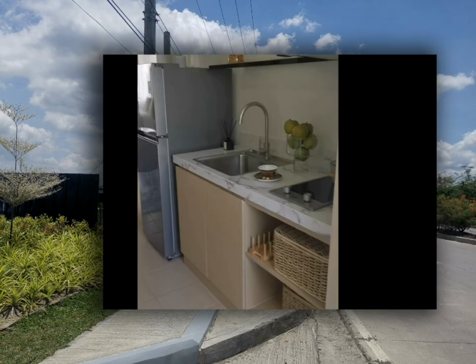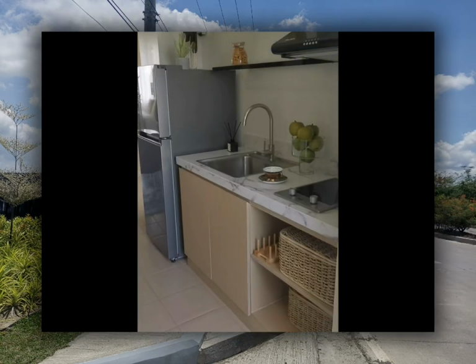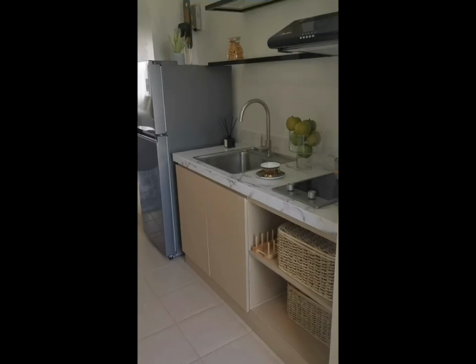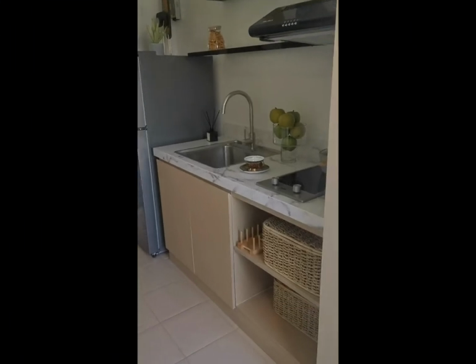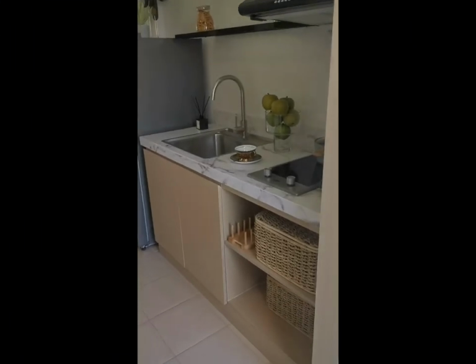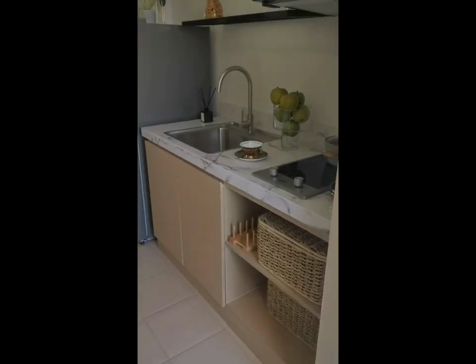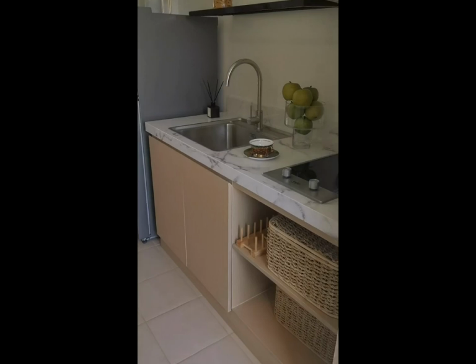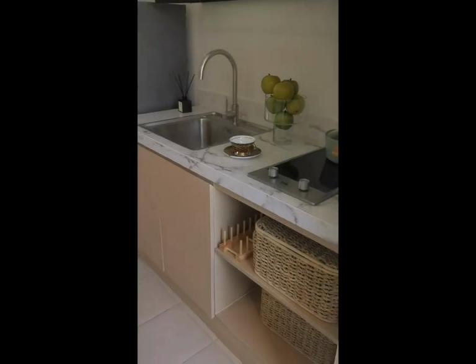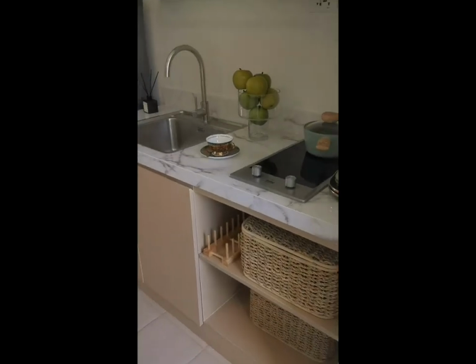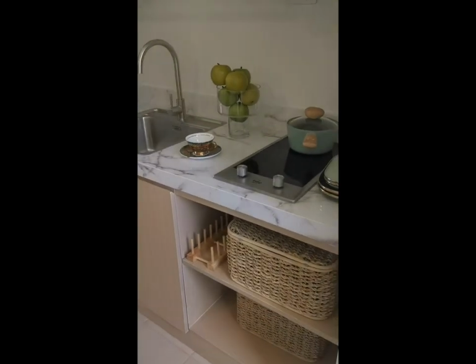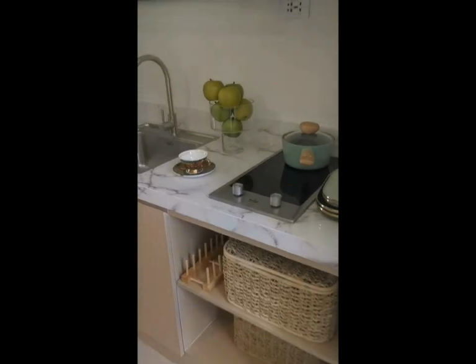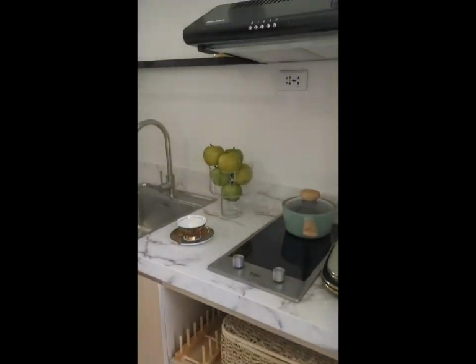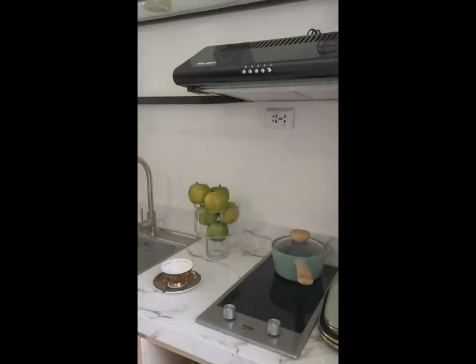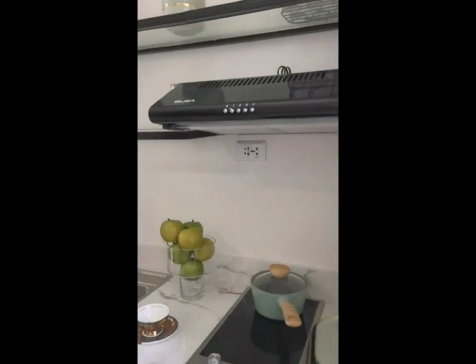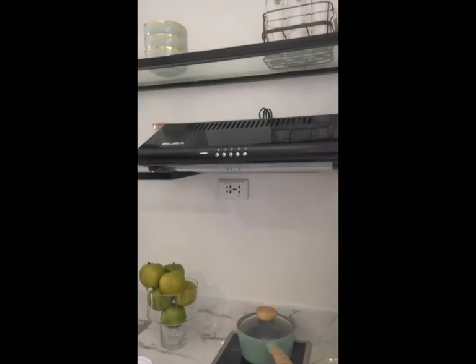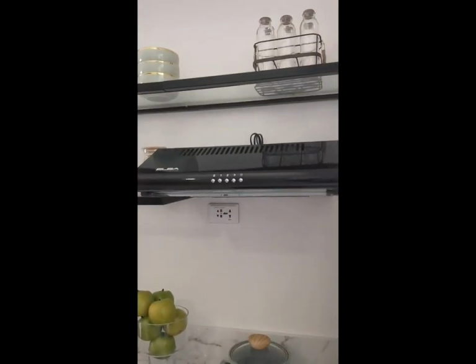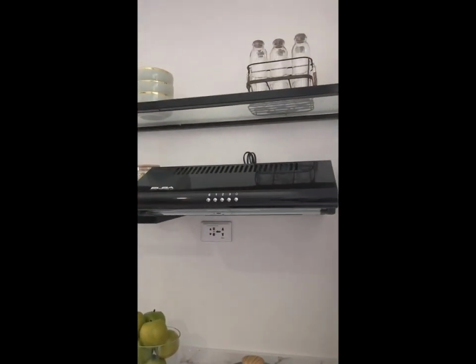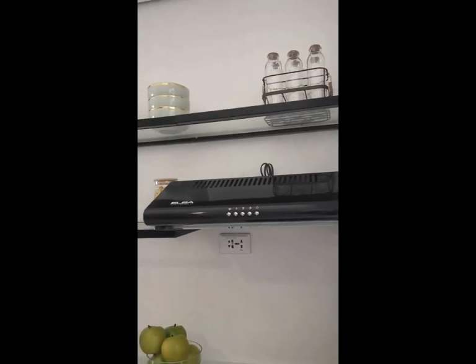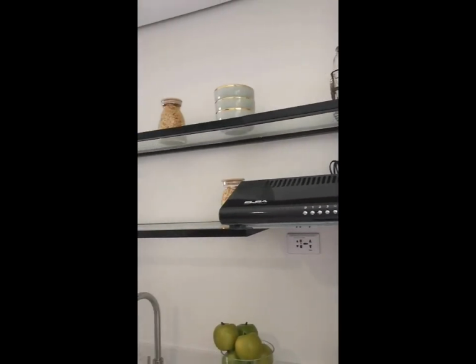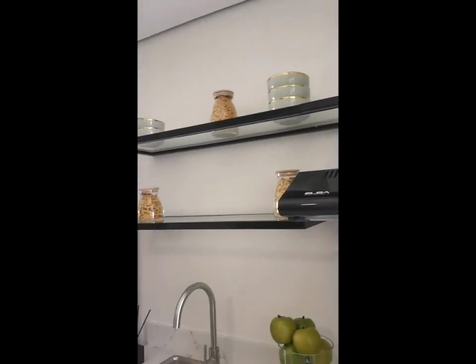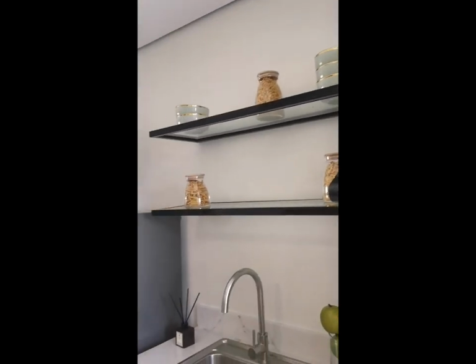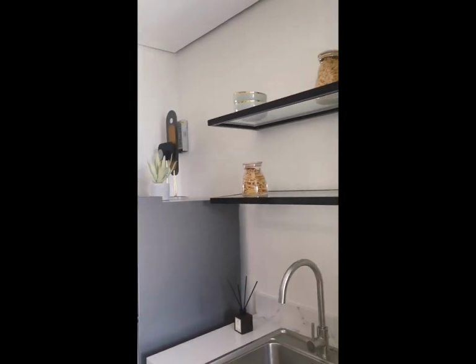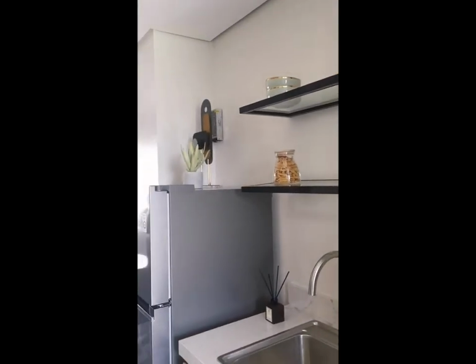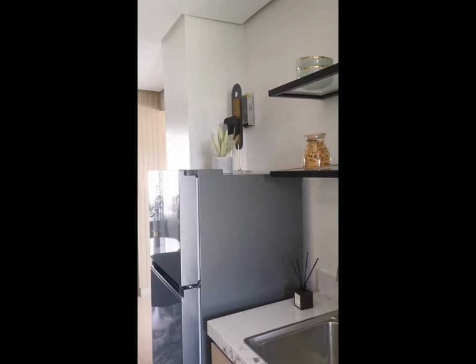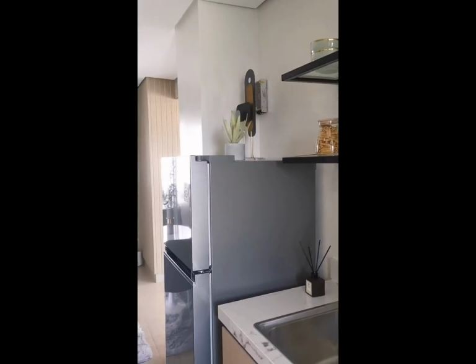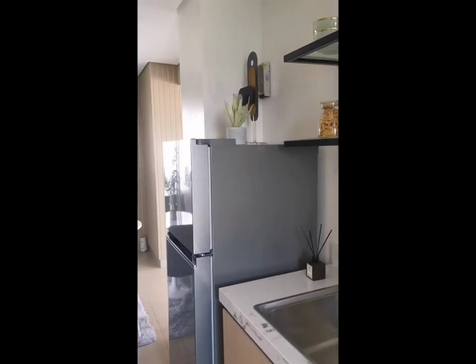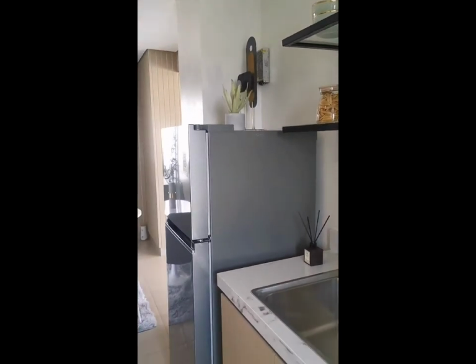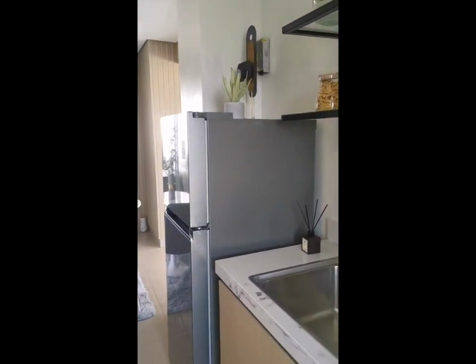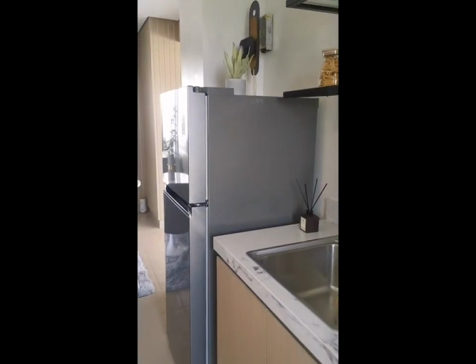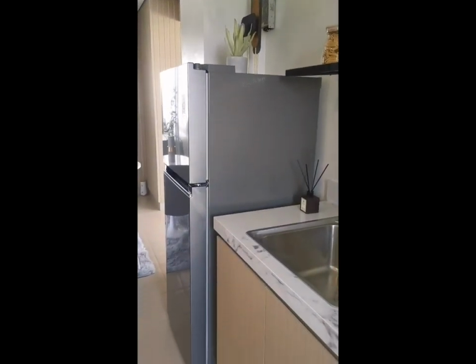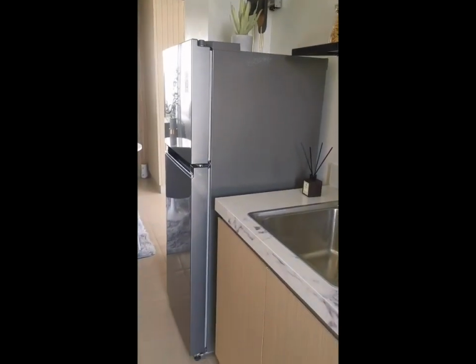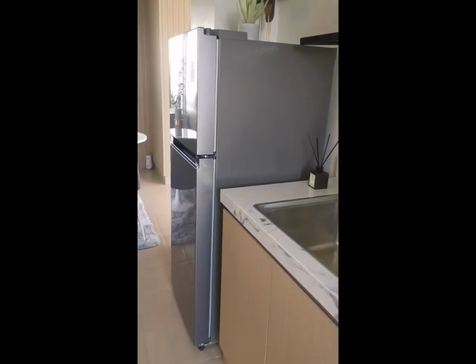Now let's take a look at their one-bedroom model unit. This is the kitchen area, where it could perfectly fit a fridge and a sink with kitchen cabinet.